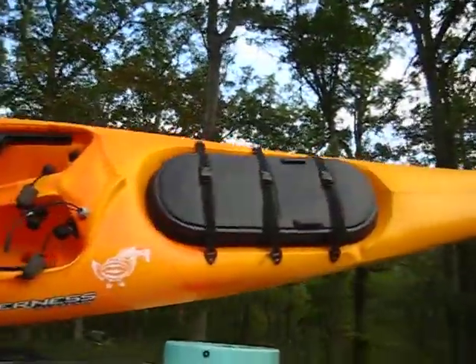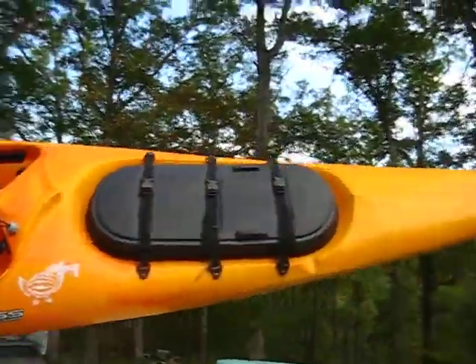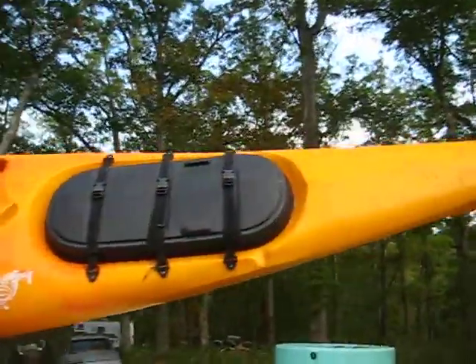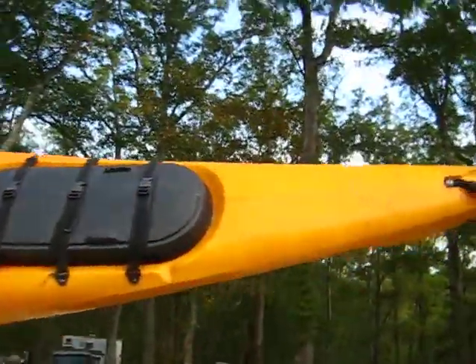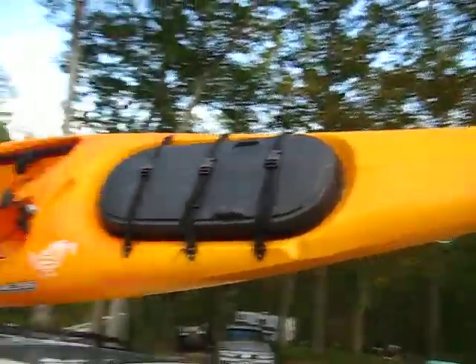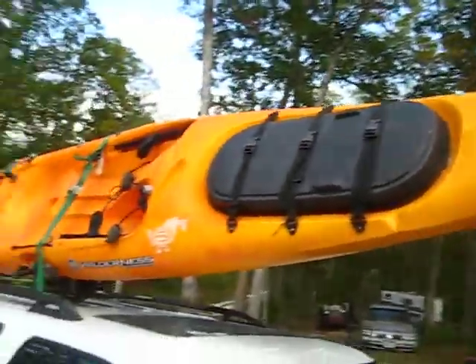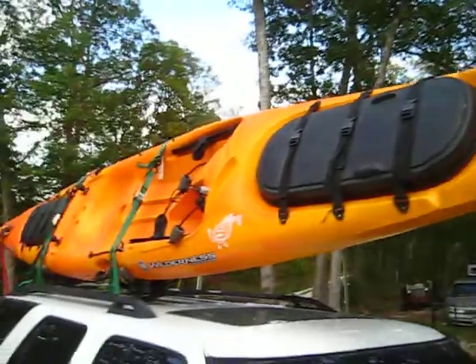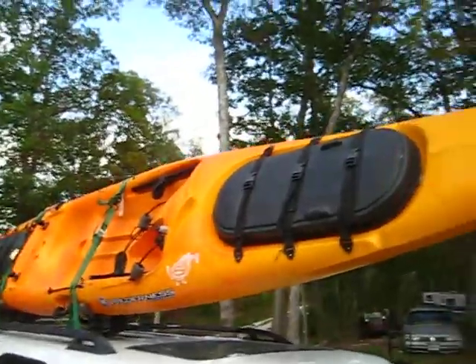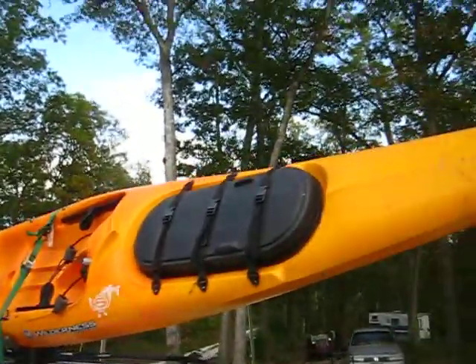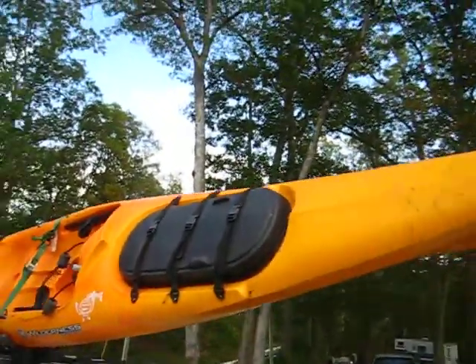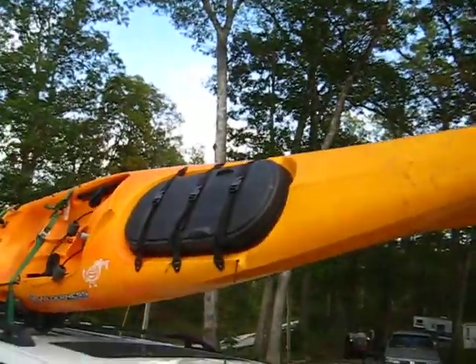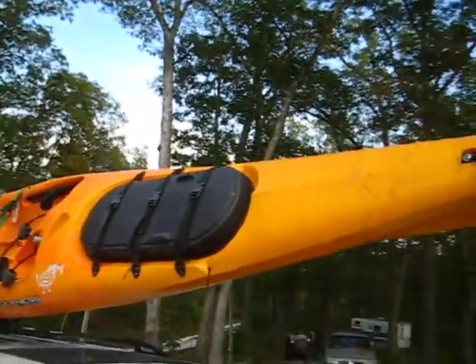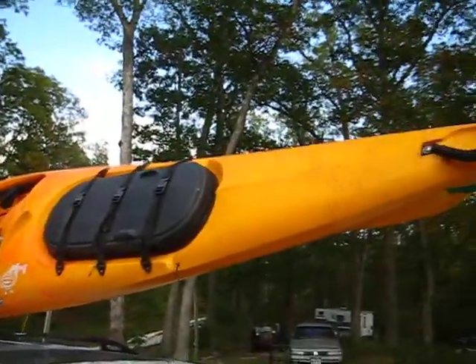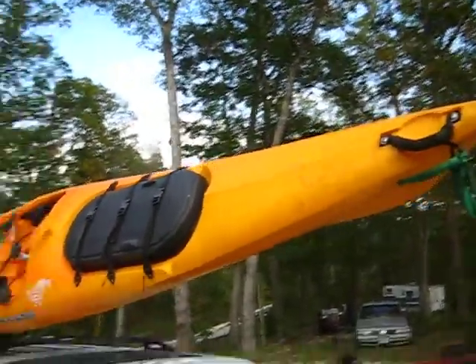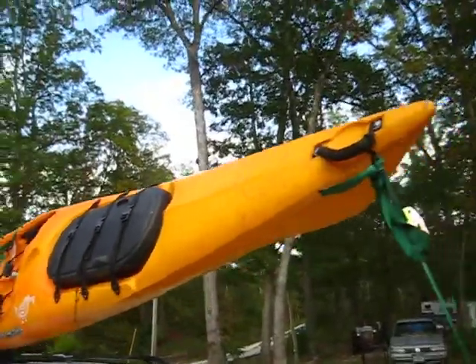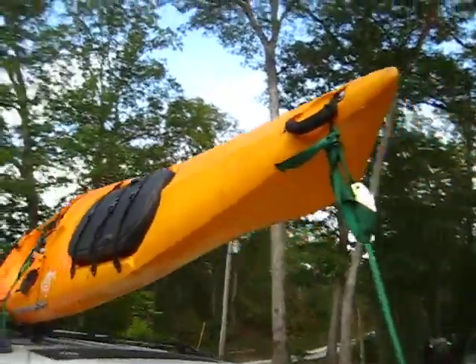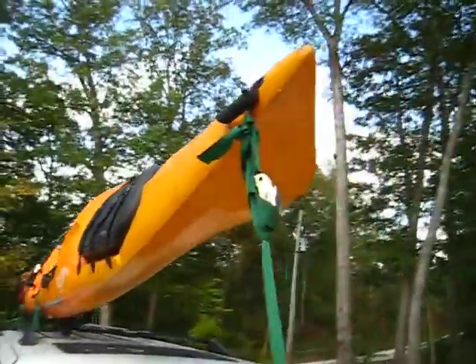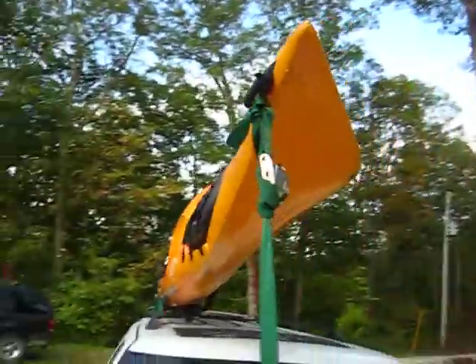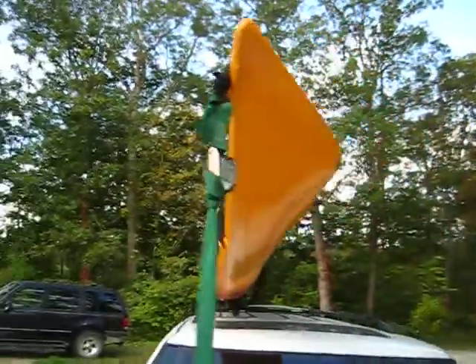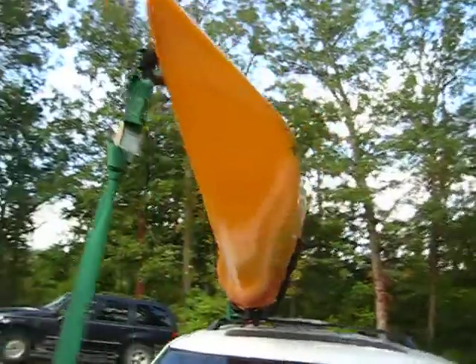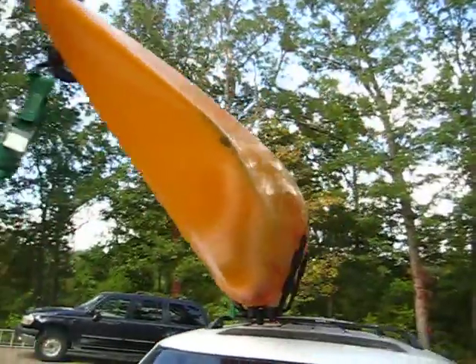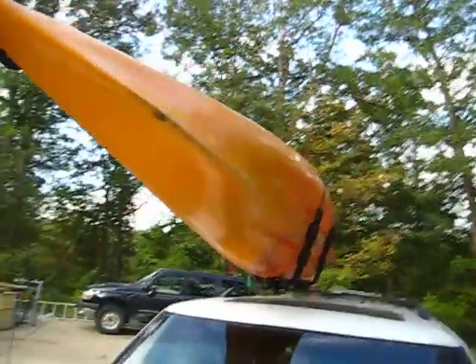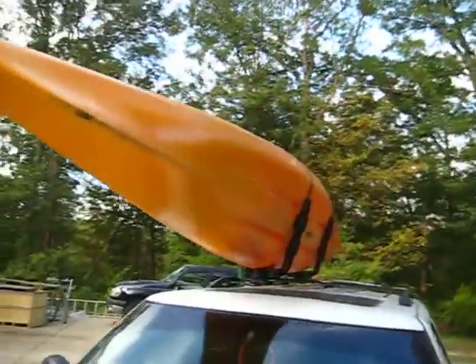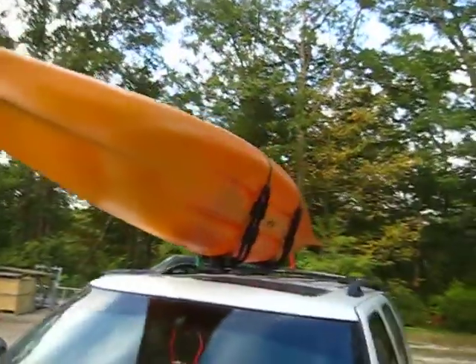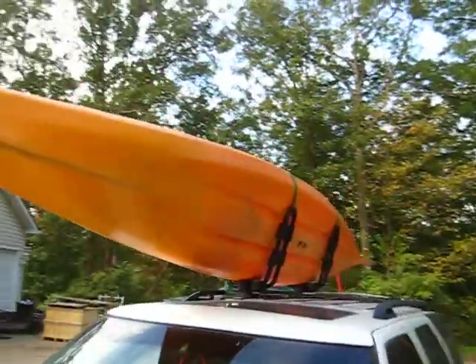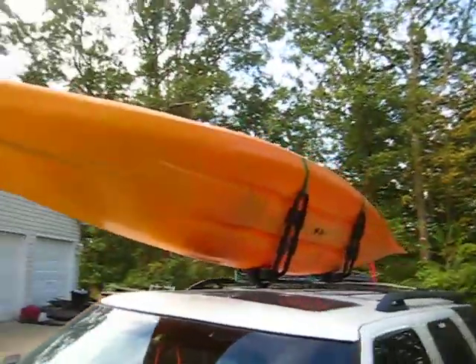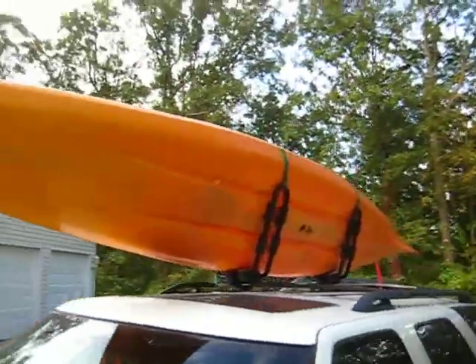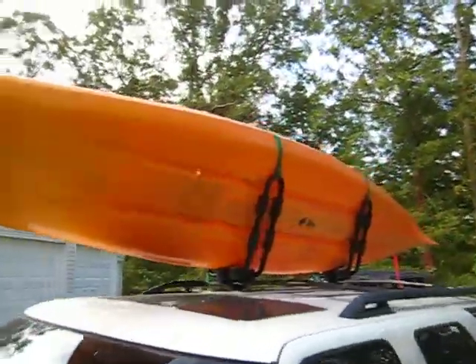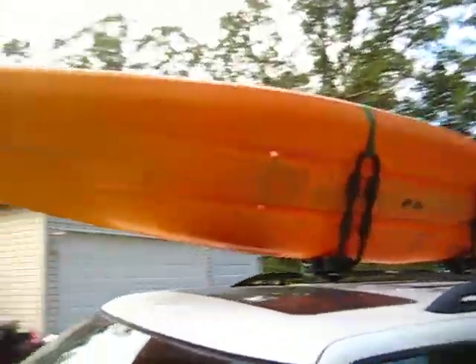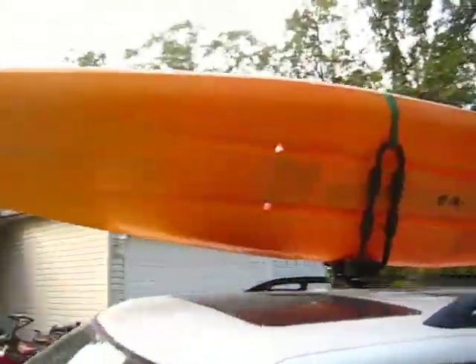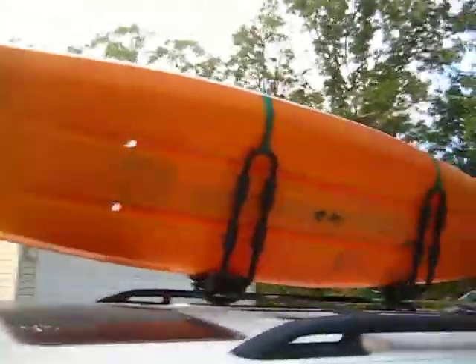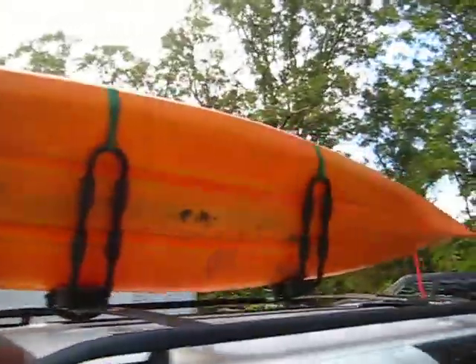I bought a Wilderness Systems Tarpon 160. Multi-chine hull, scupper holes, all that fun stuff.